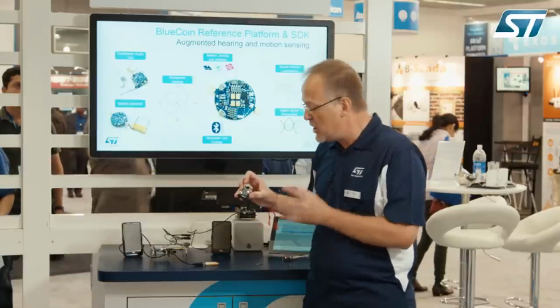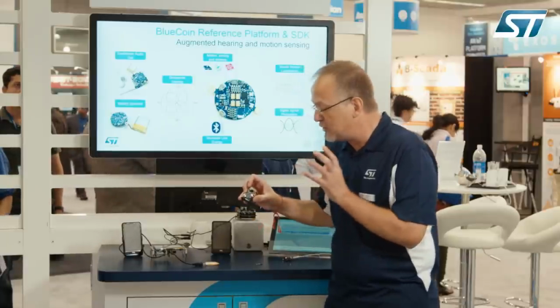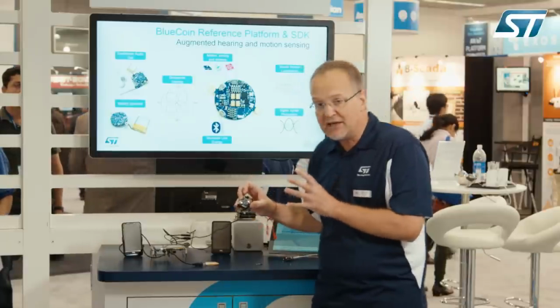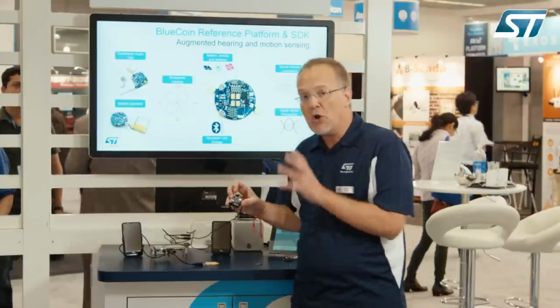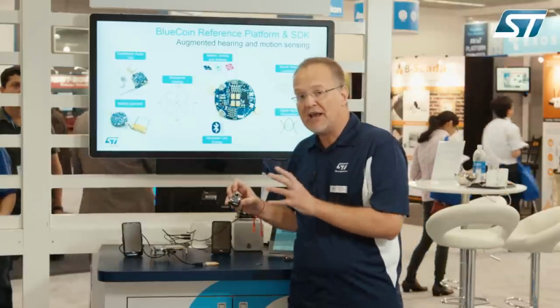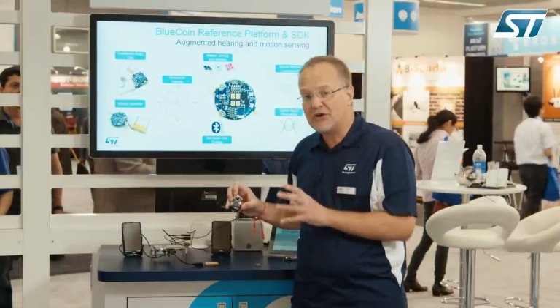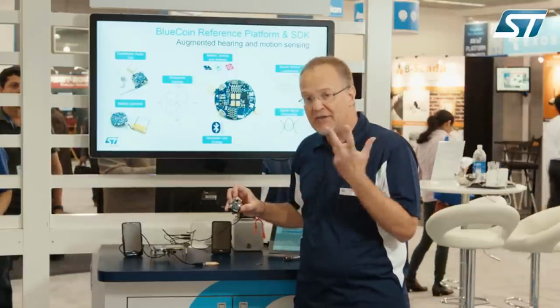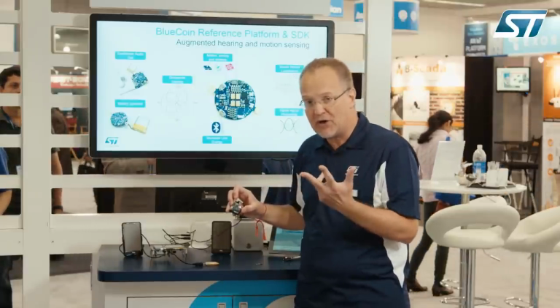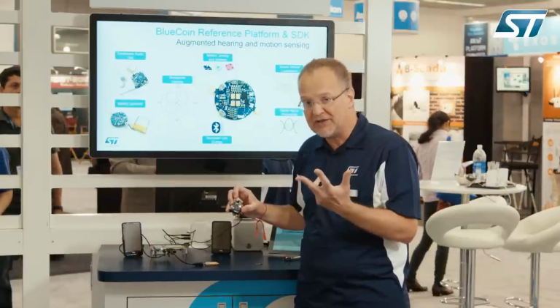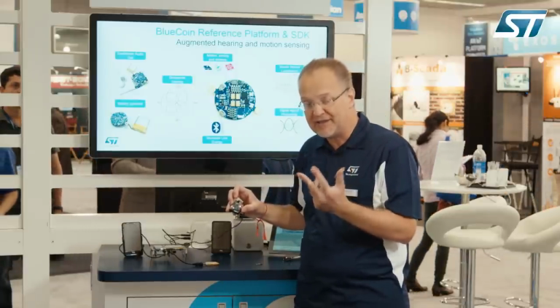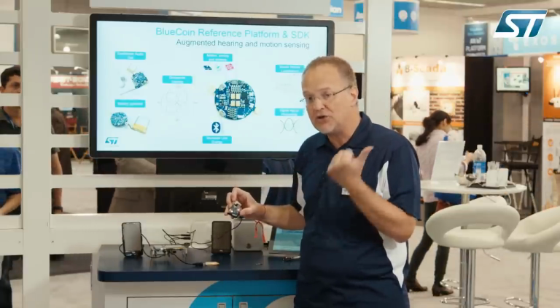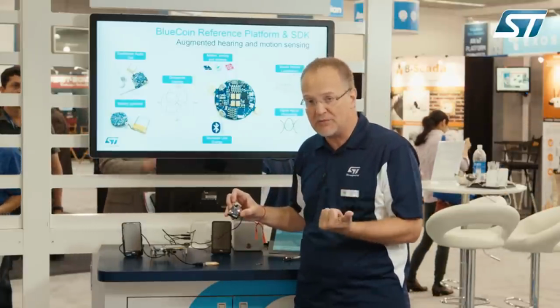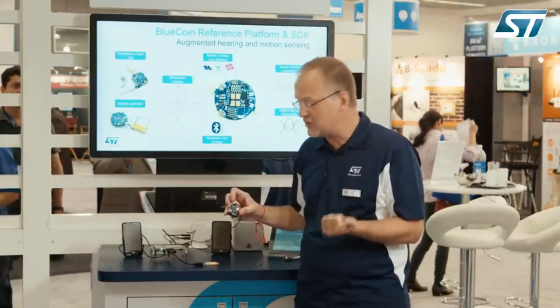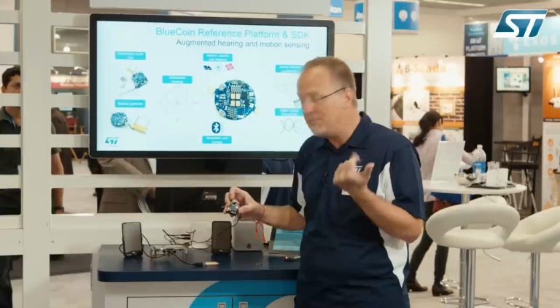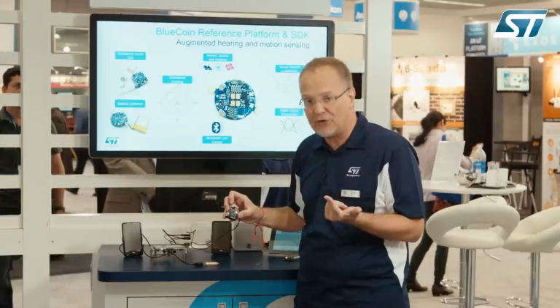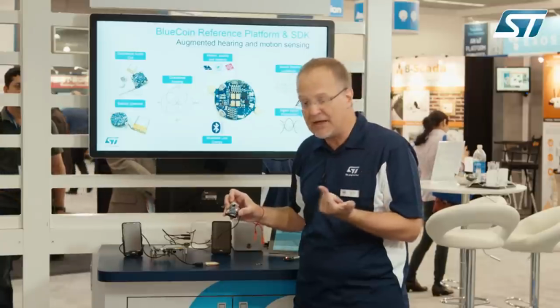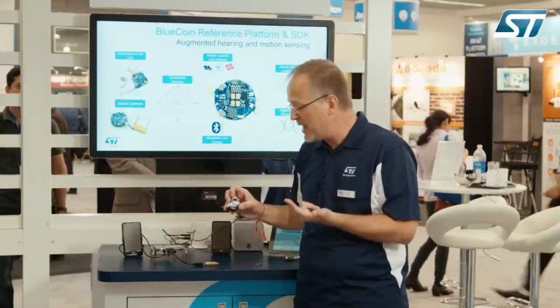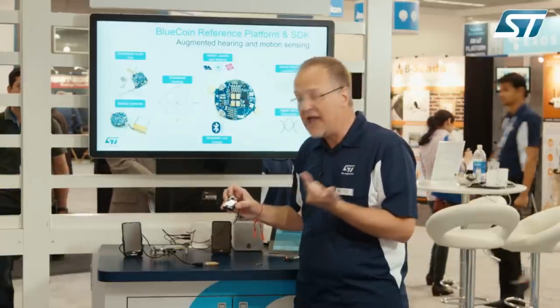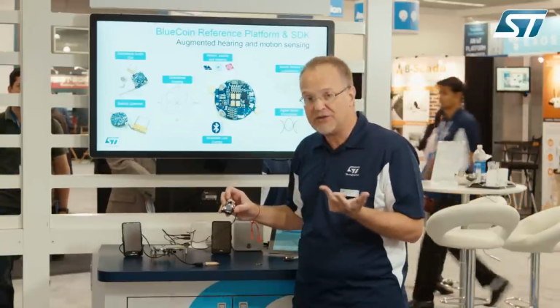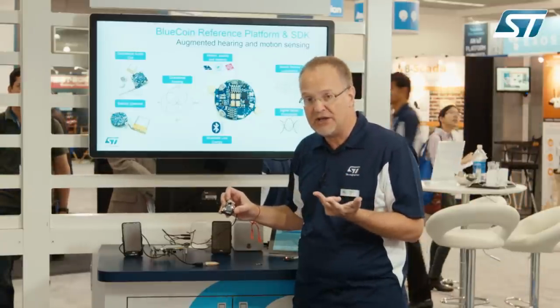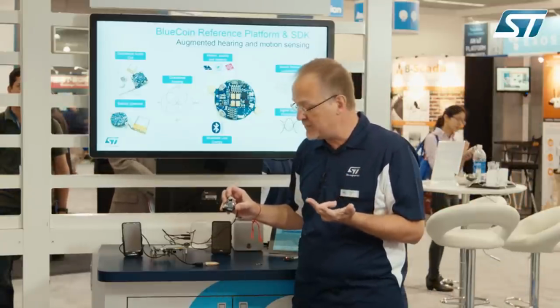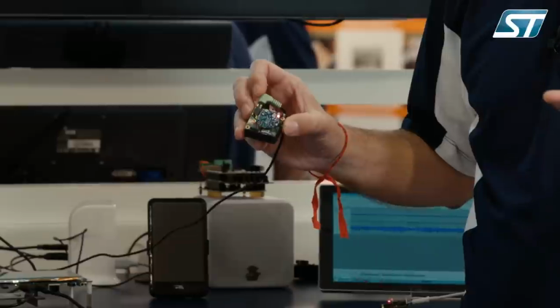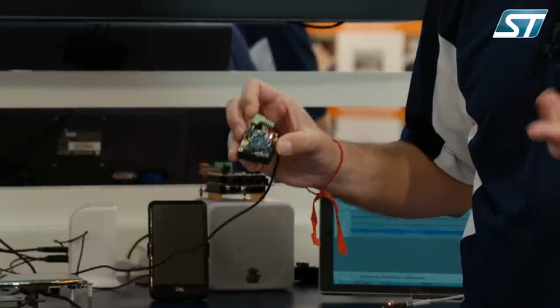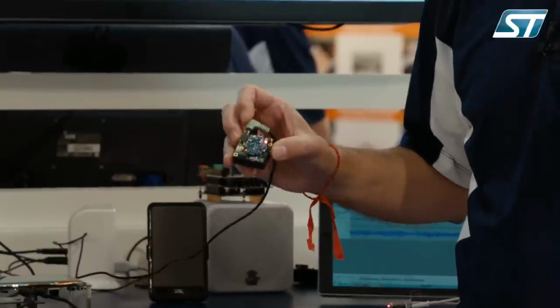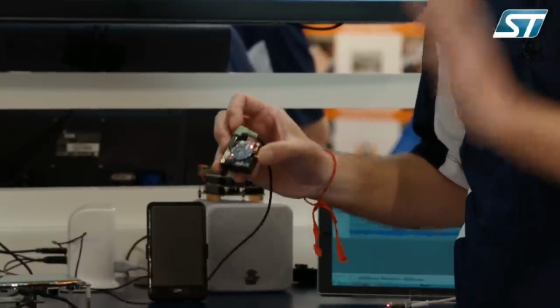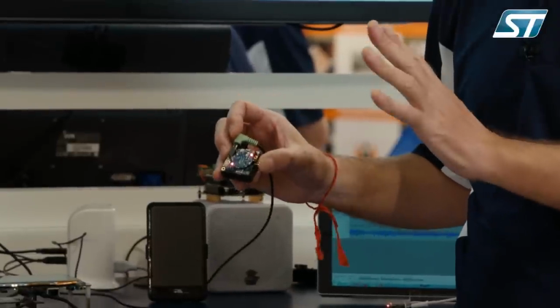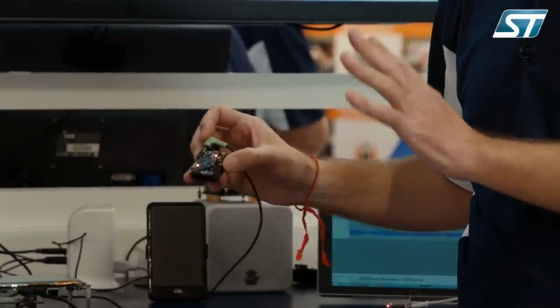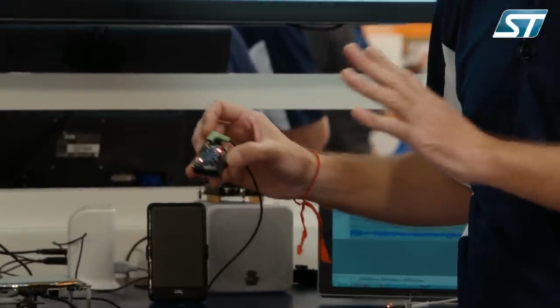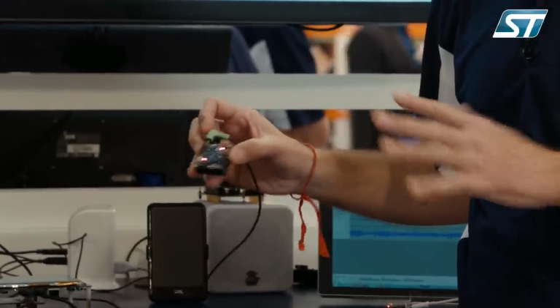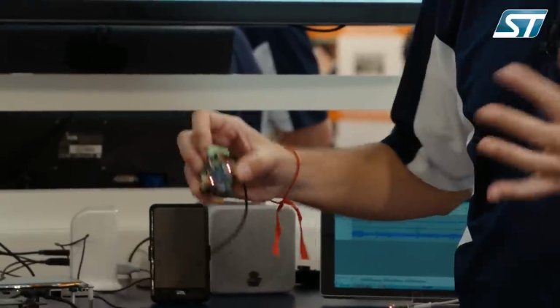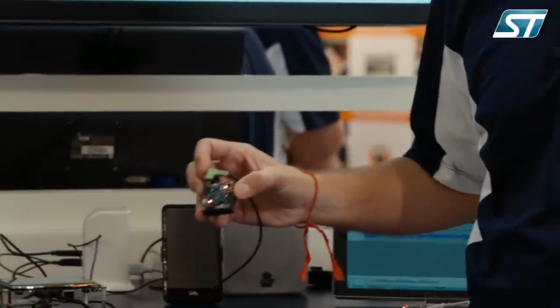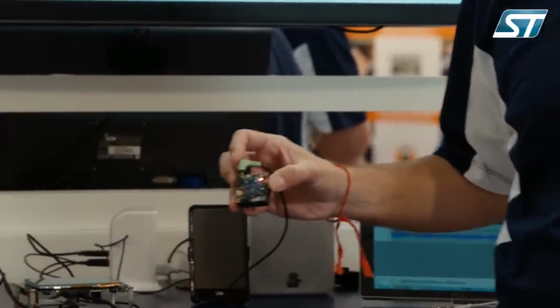Here we are running concurrently three processes: audio decompression, beam forming, and voice recognition, so that I can give voice commands to the system even in a very noisy environment.